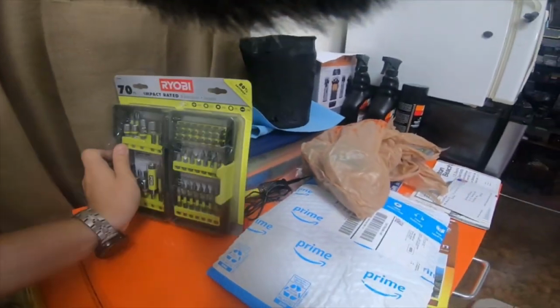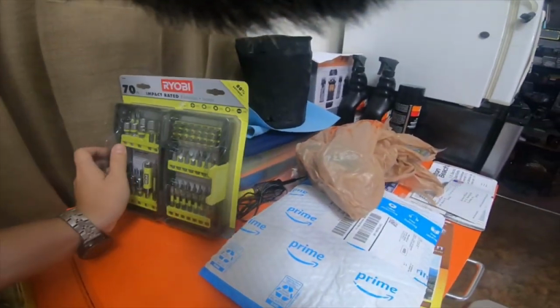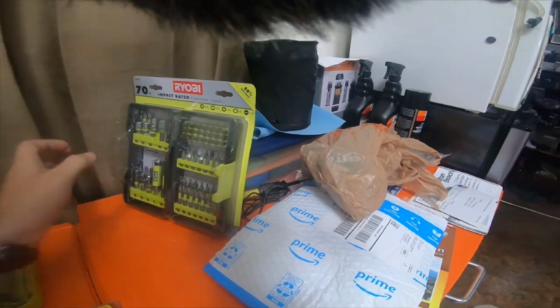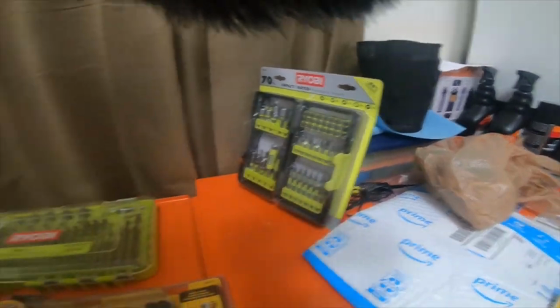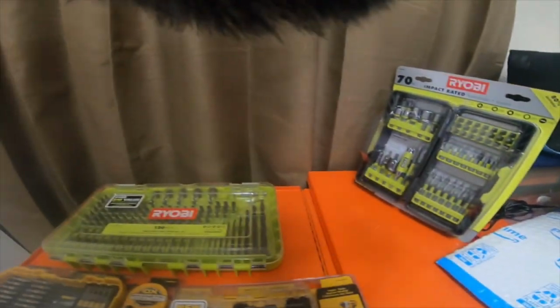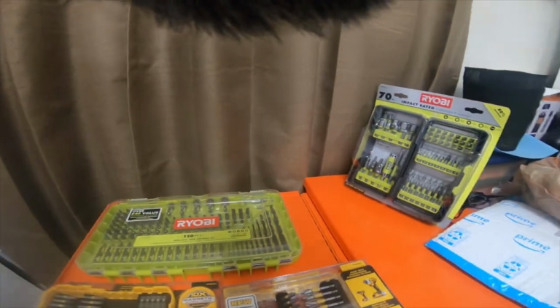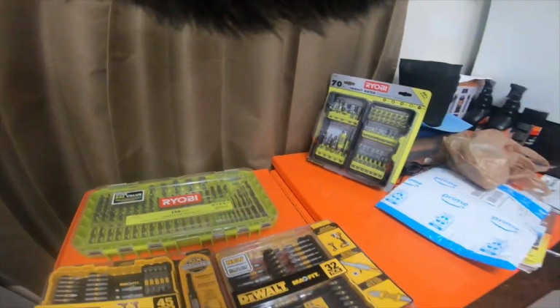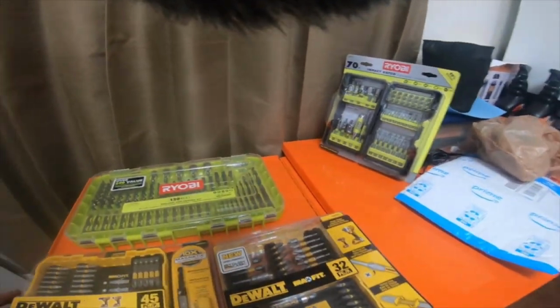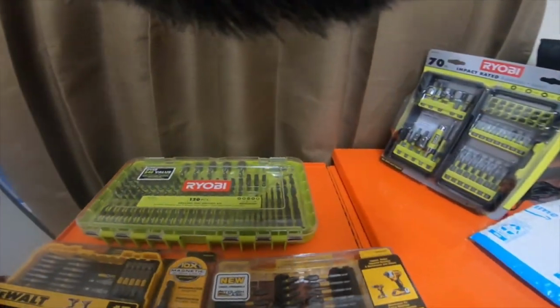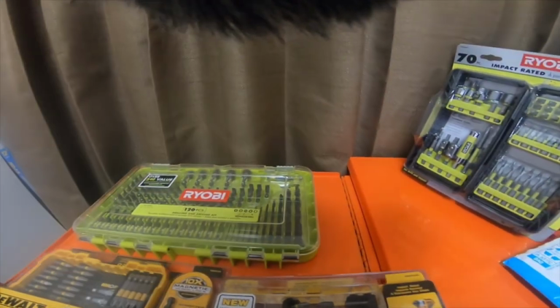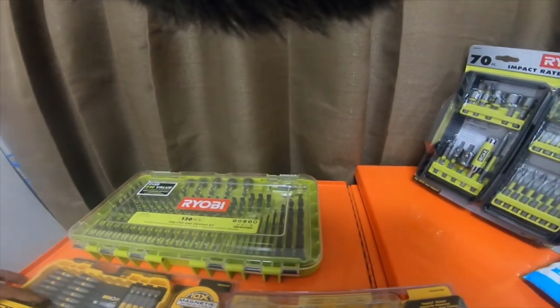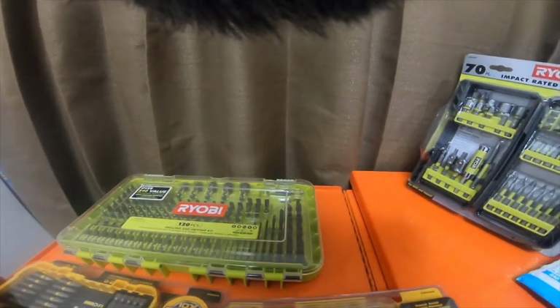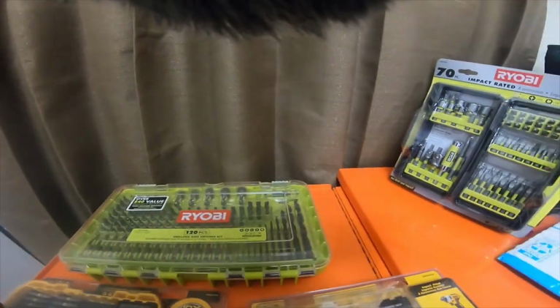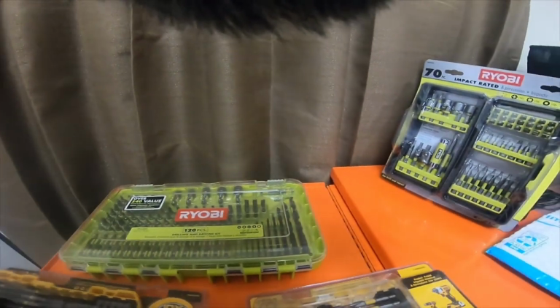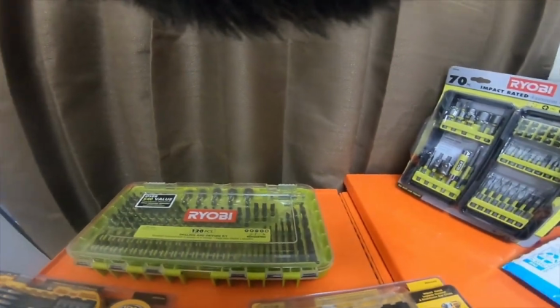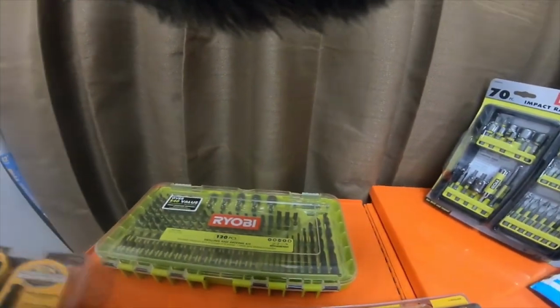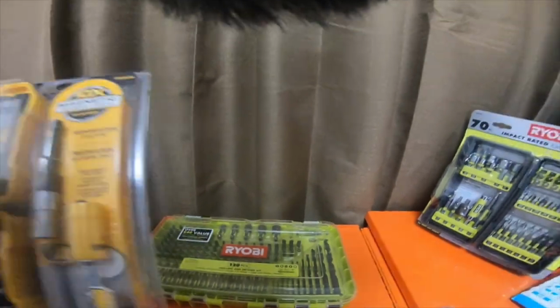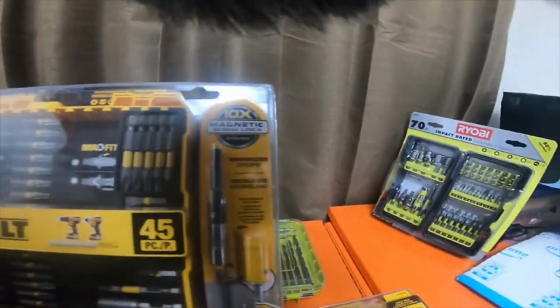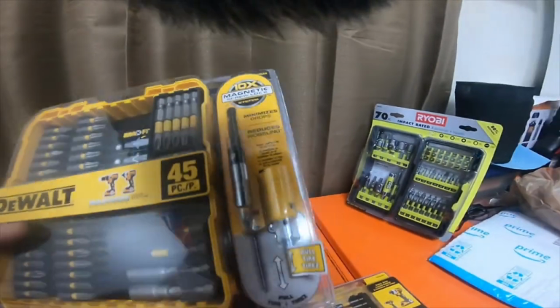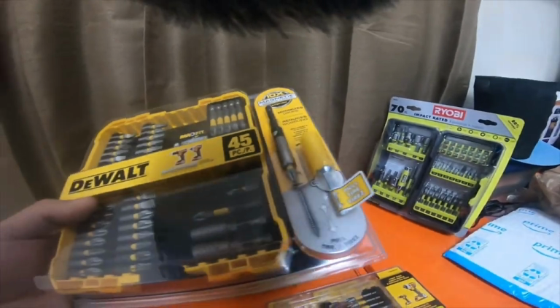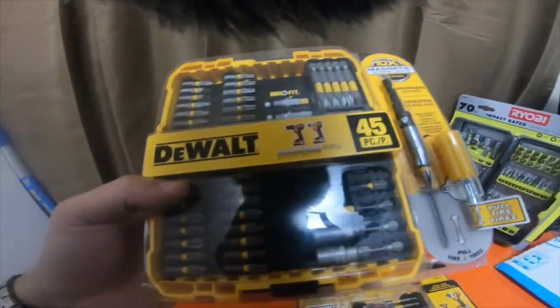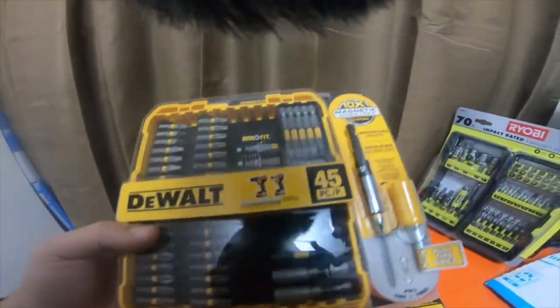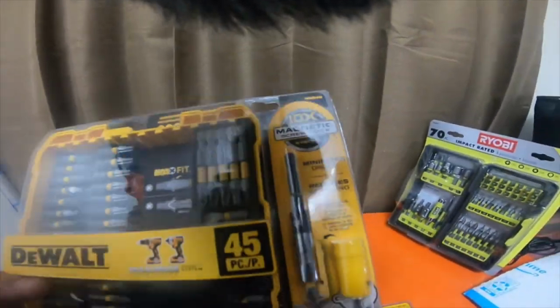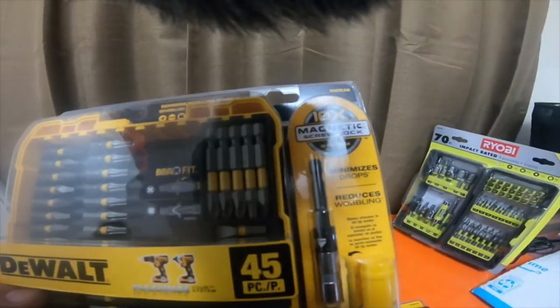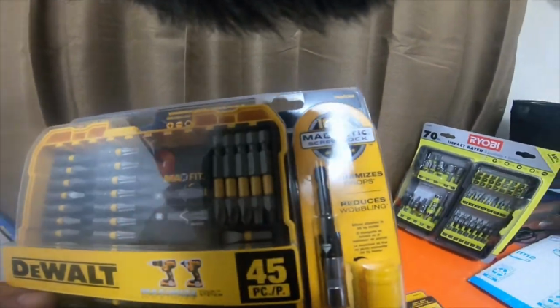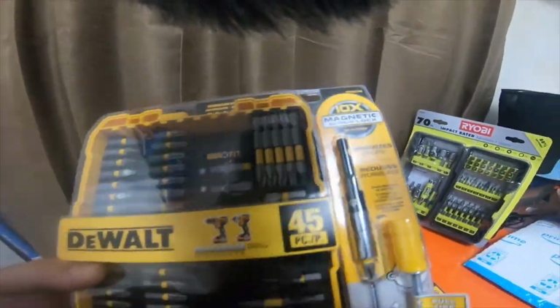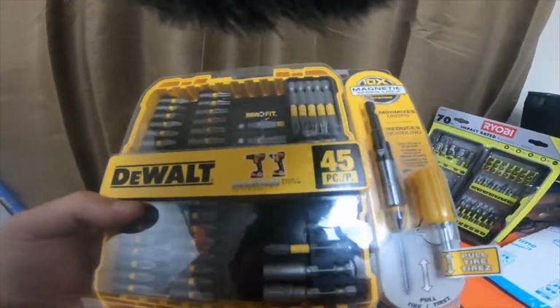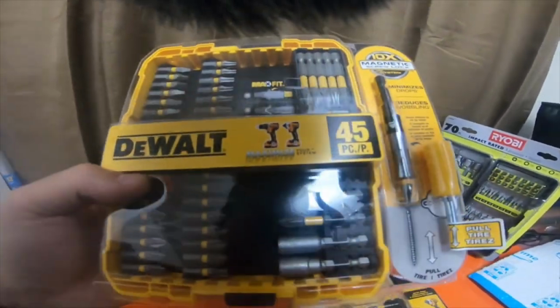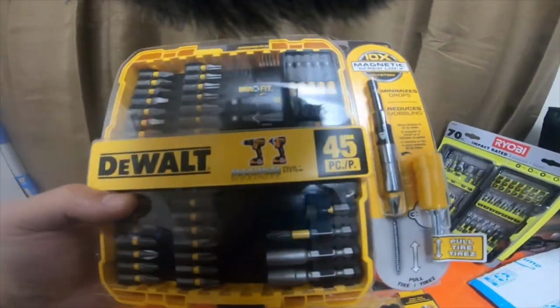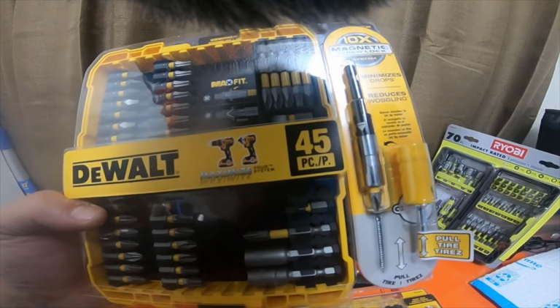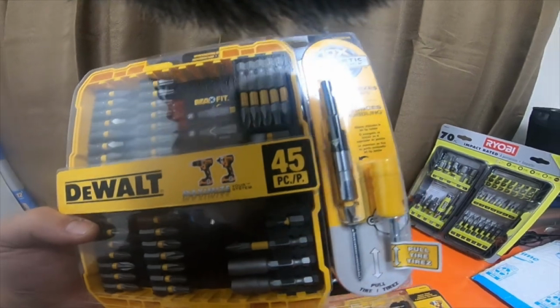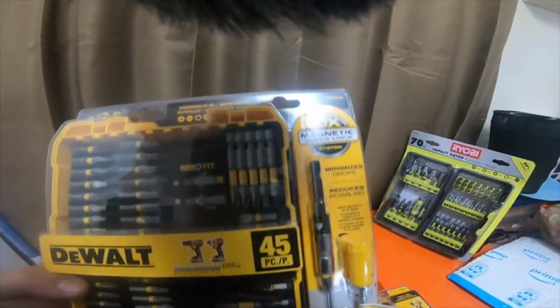I also picked up this 45-piece DeWalt set. This is not the clear style, but these are MaxFit — 45 pieces.